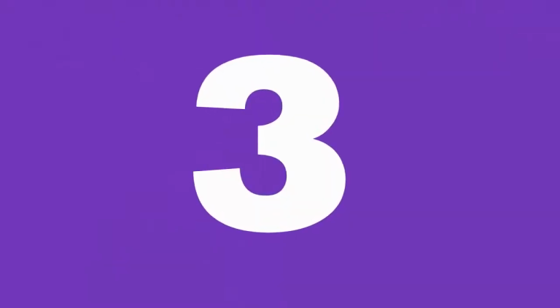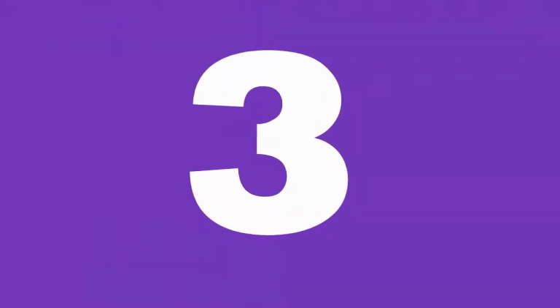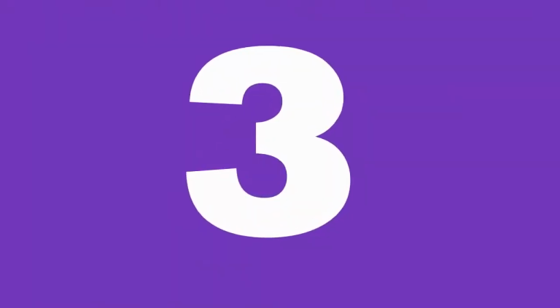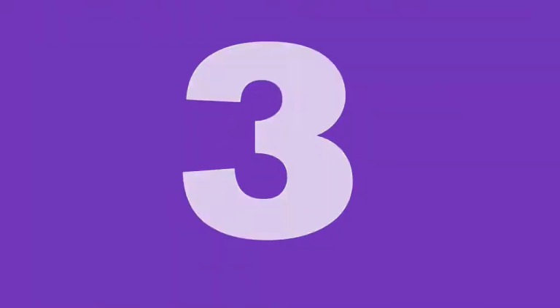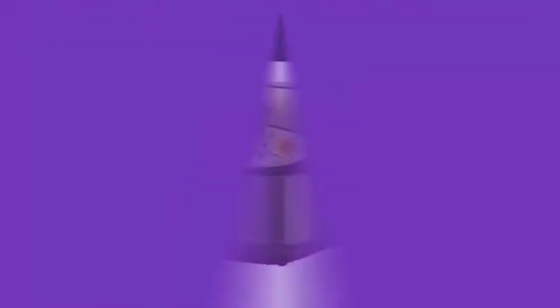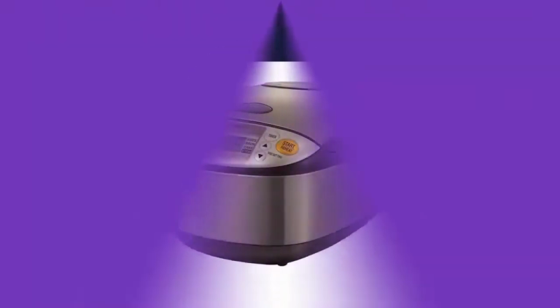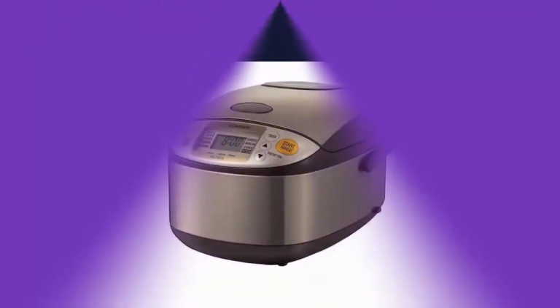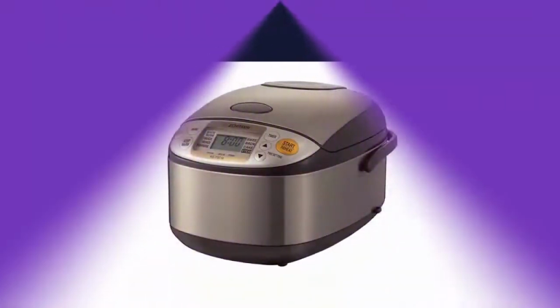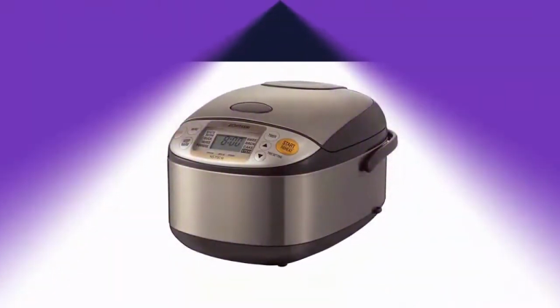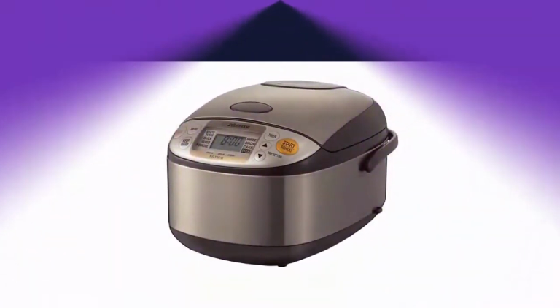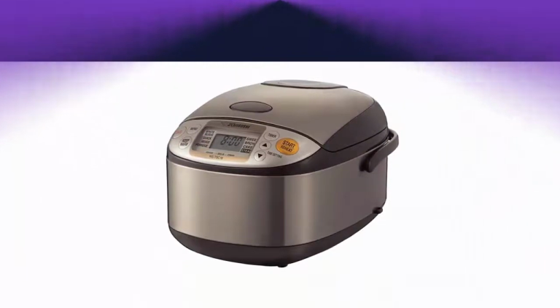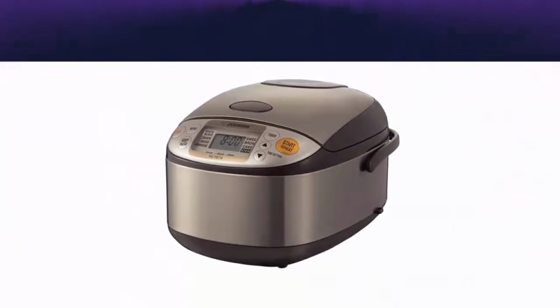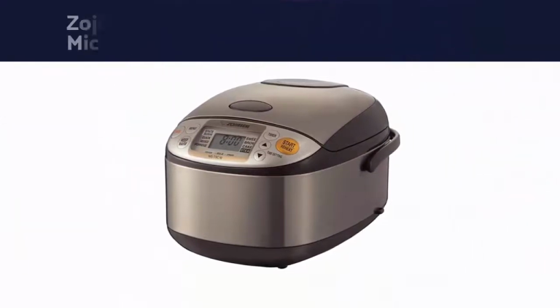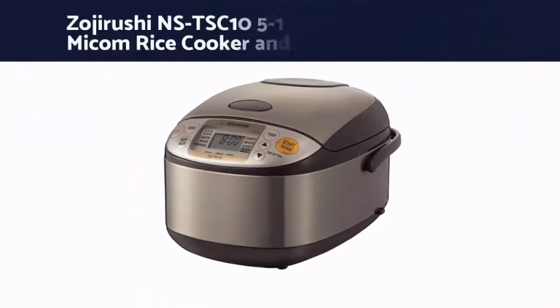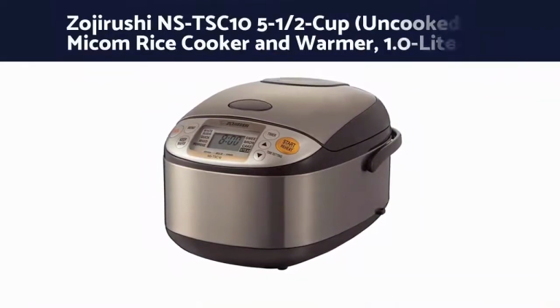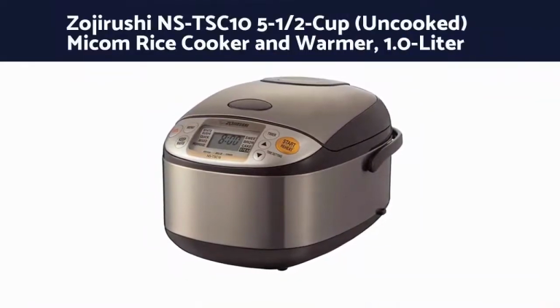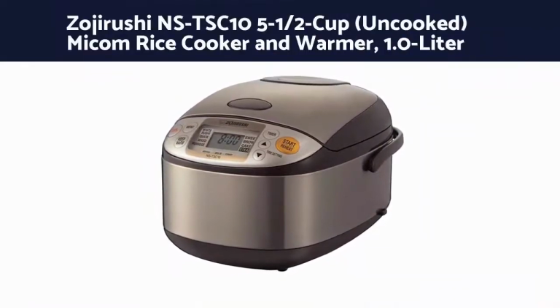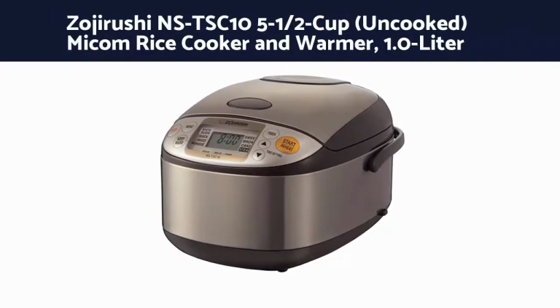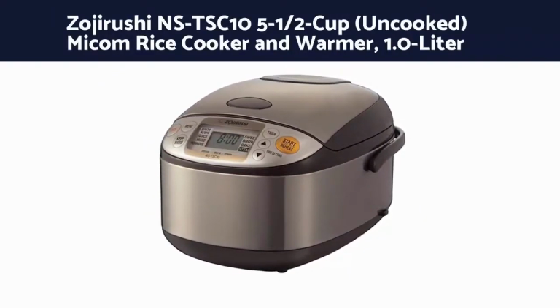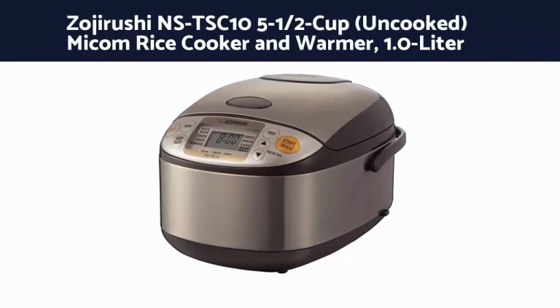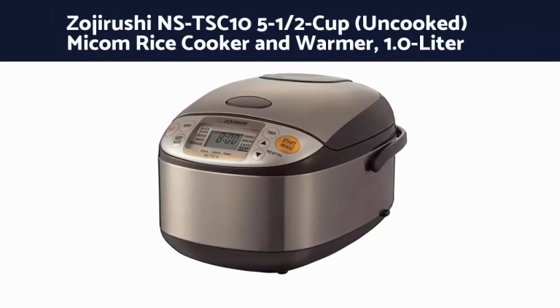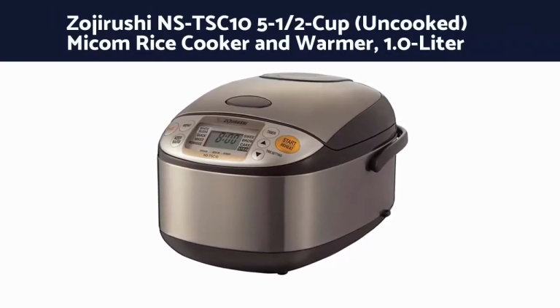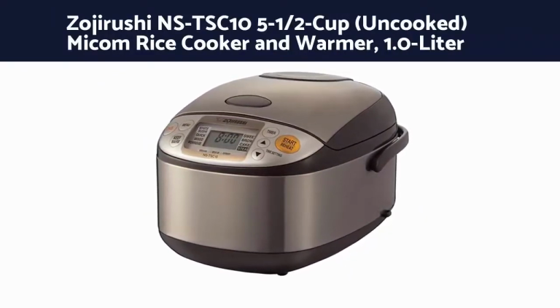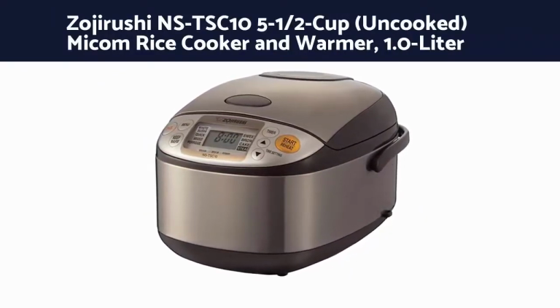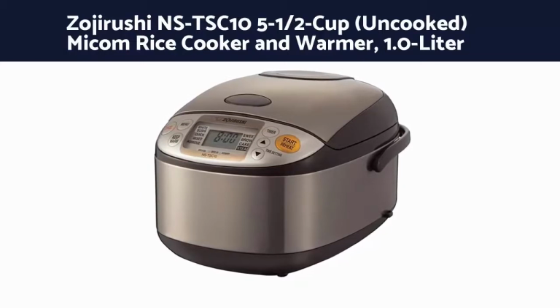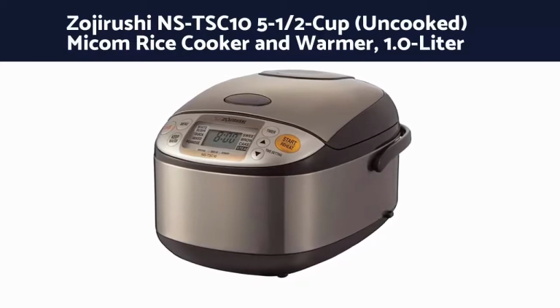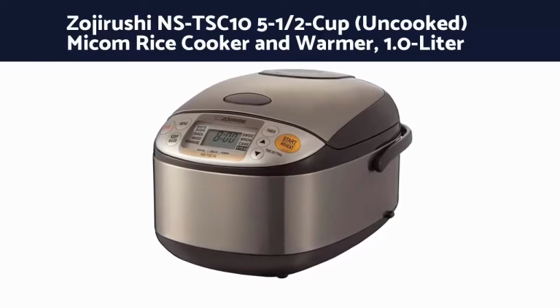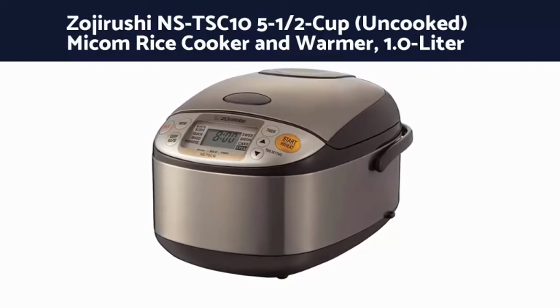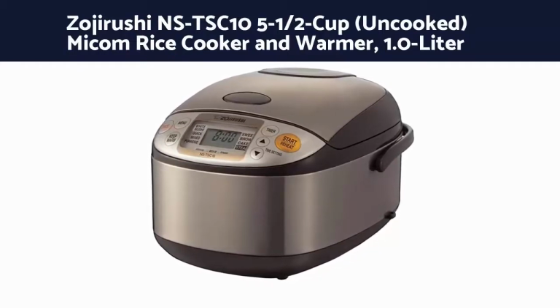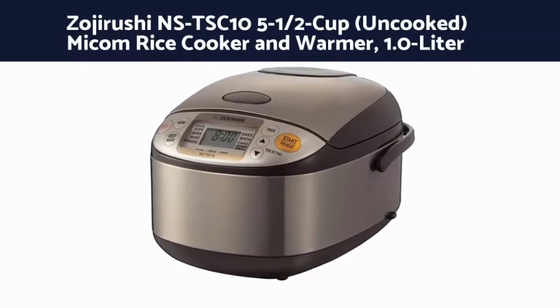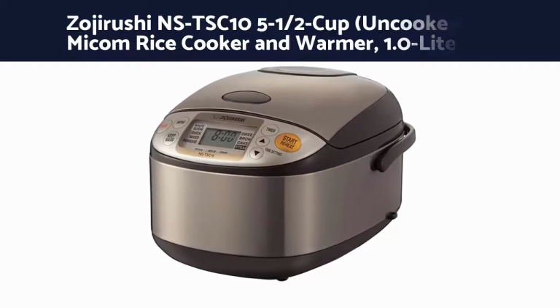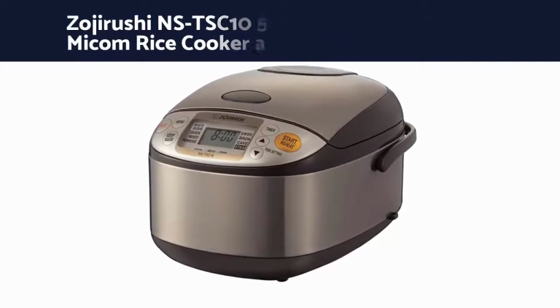Number 3: Zojirushi NS-TSC10 5½-cup uncooked Micom Rice Cooker and Warmer, 1.0L.